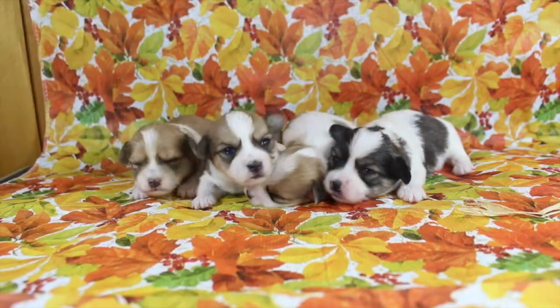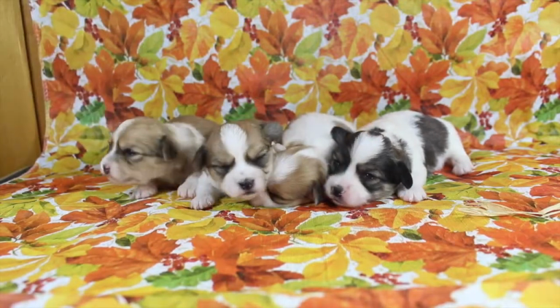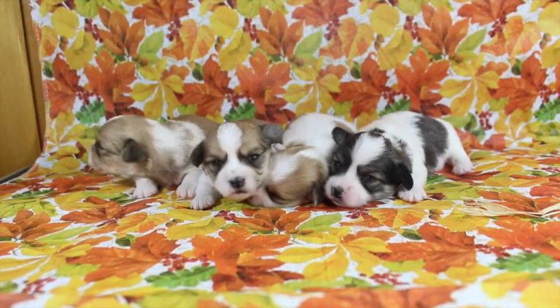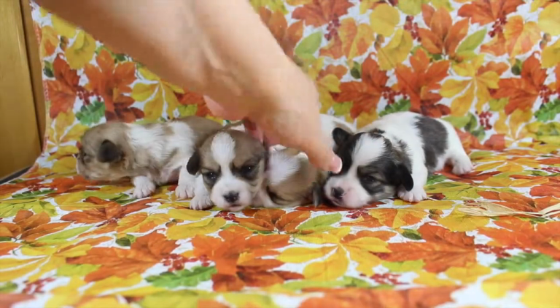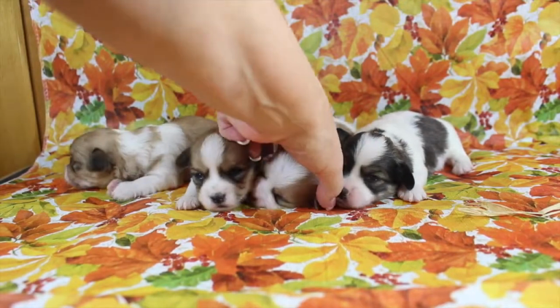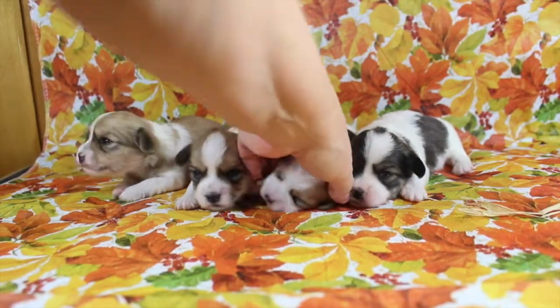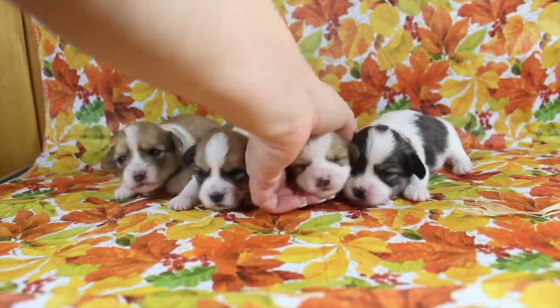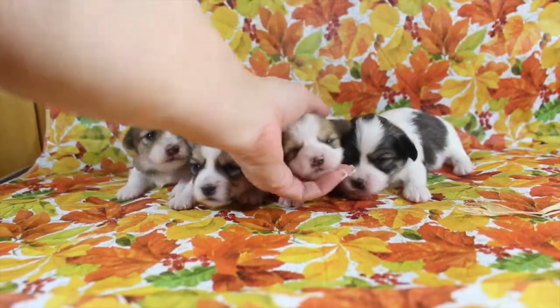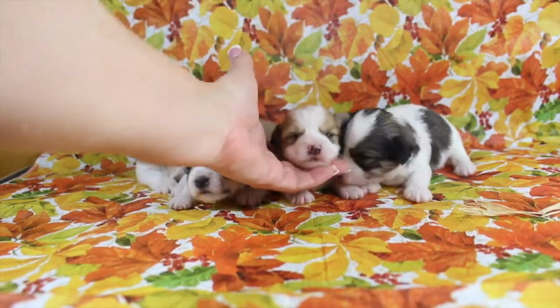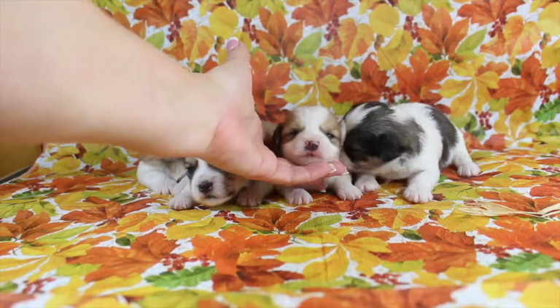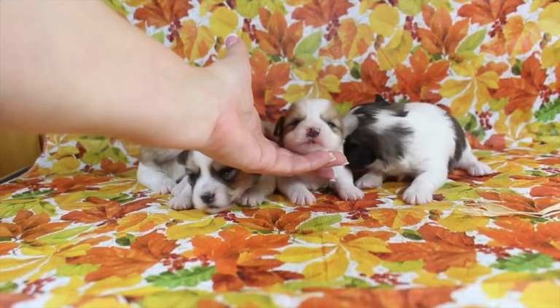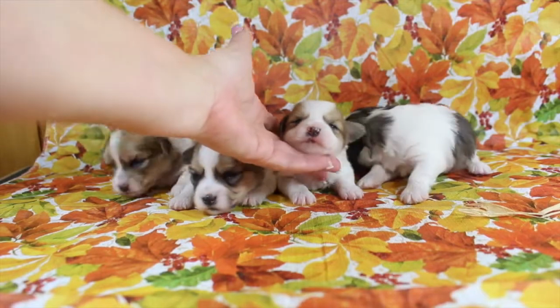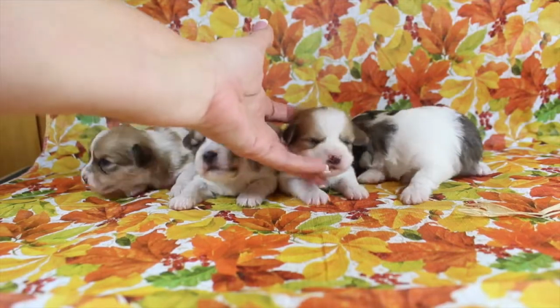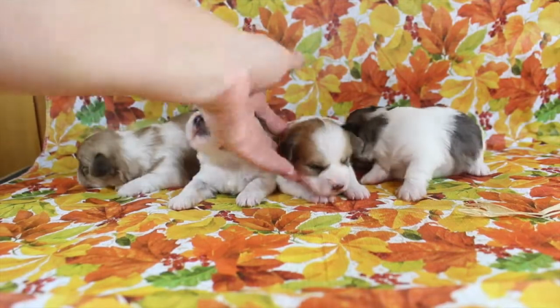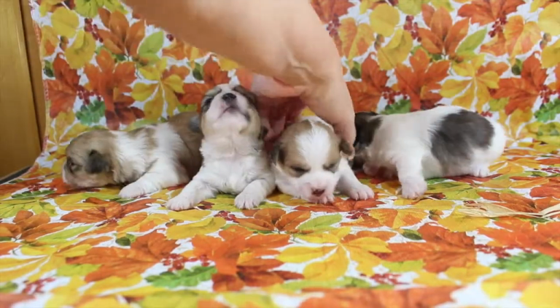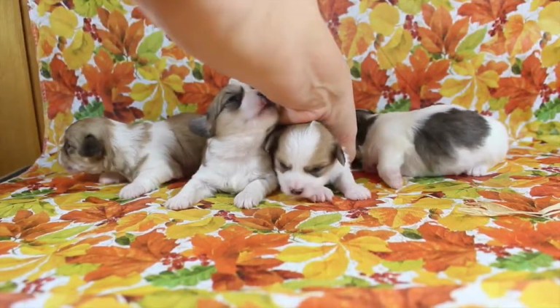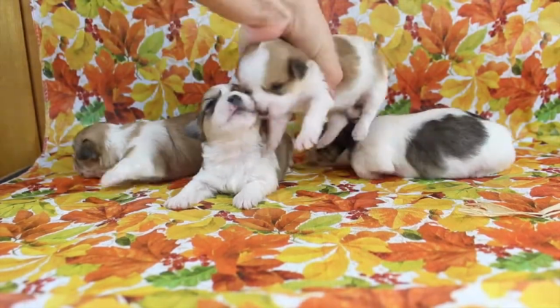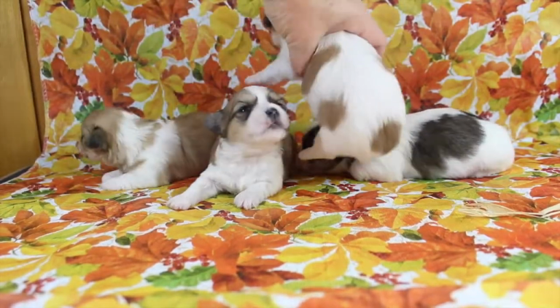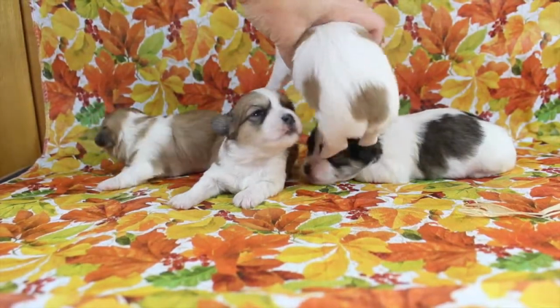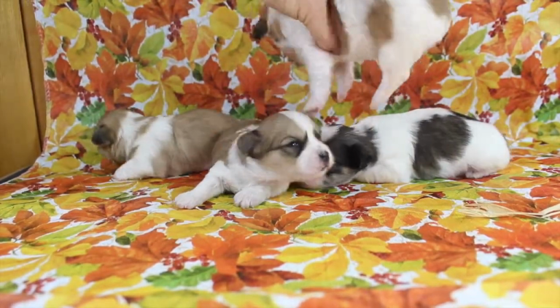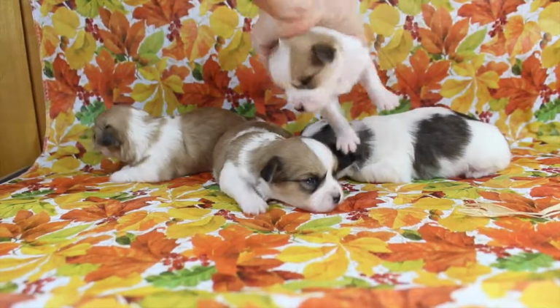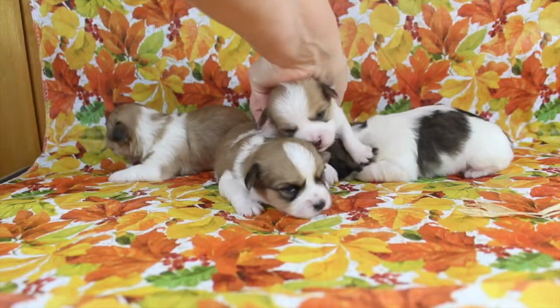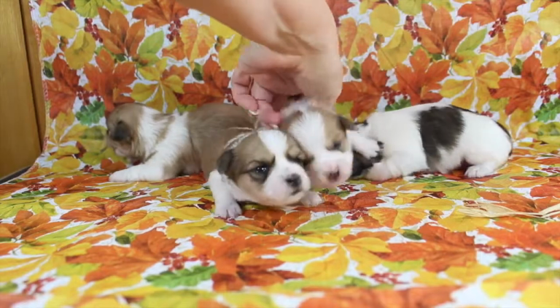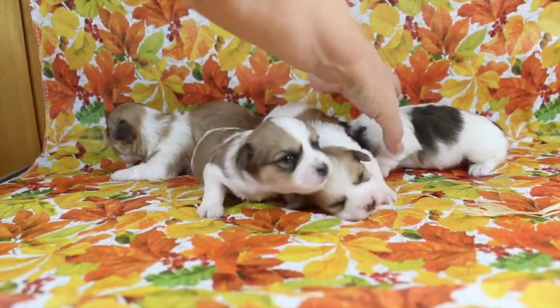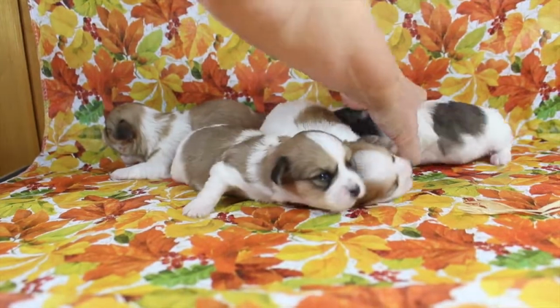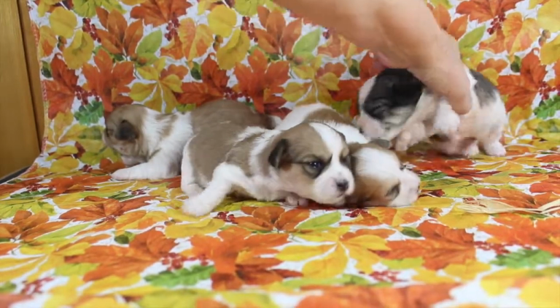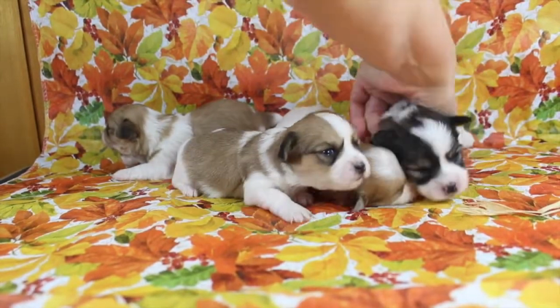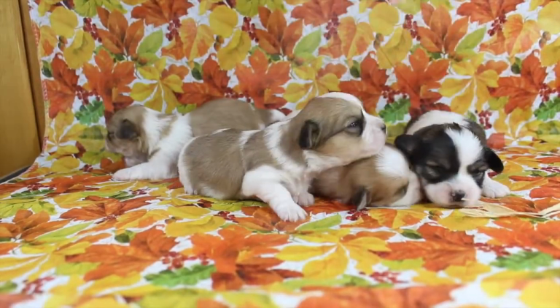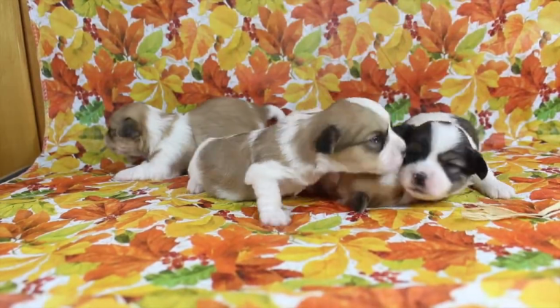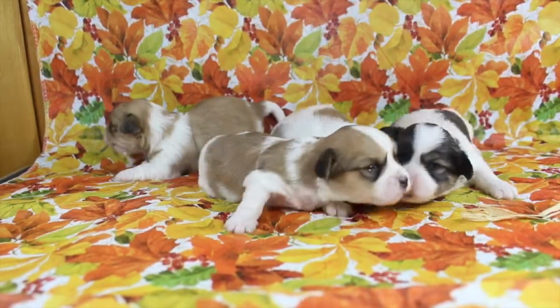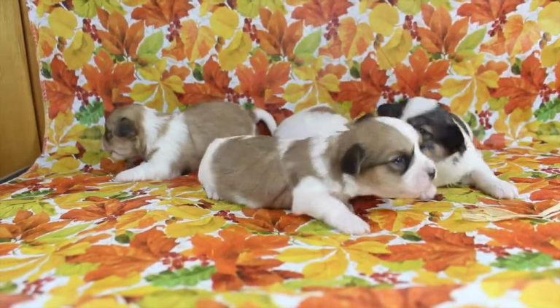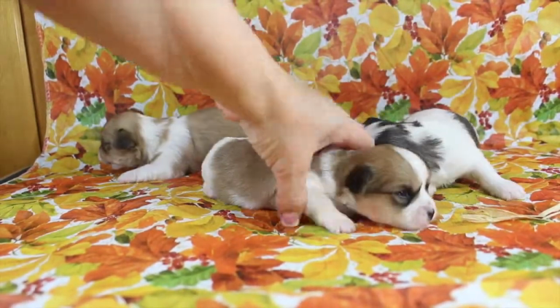Then we've got darling little Fiona. She's got the color on her face and the spots on her body — I love that, I think that's so cute. And then we've got Floyd.